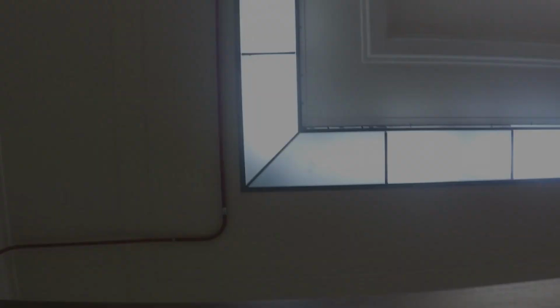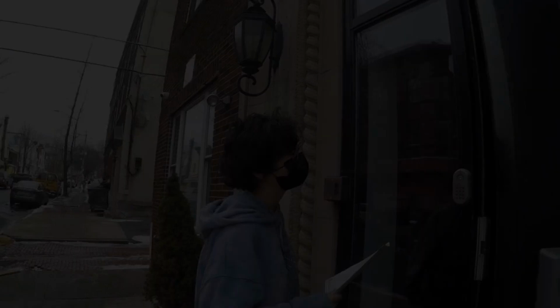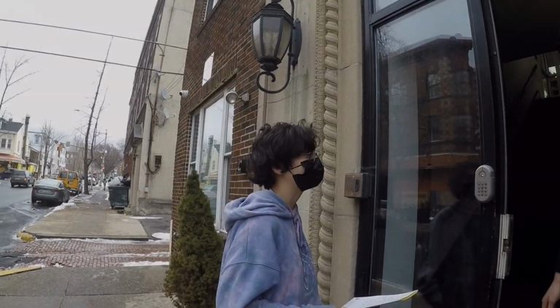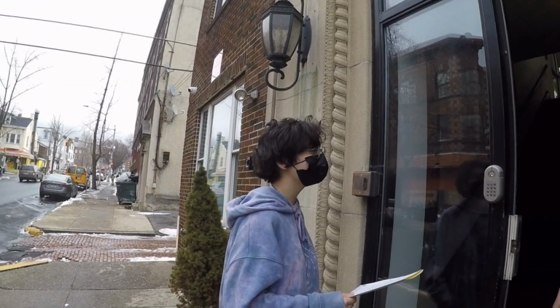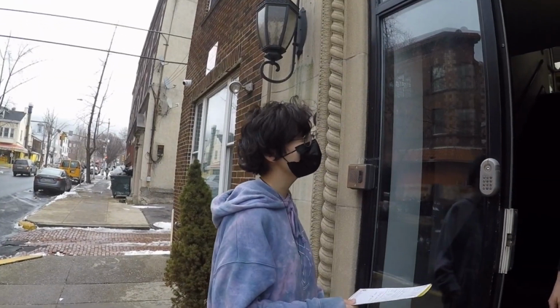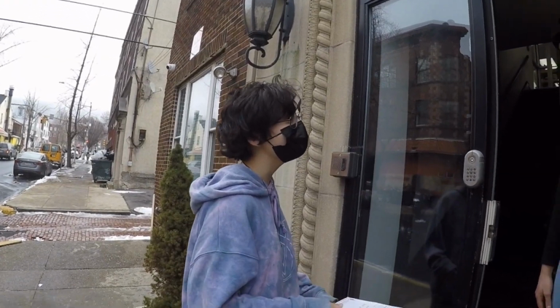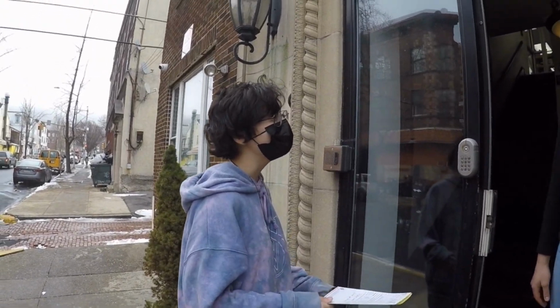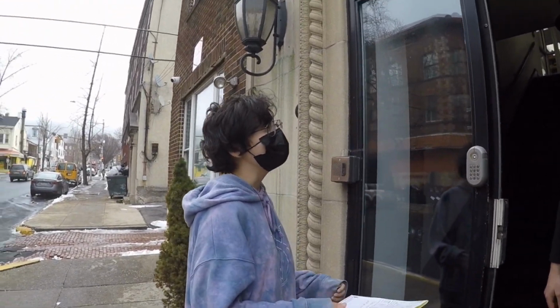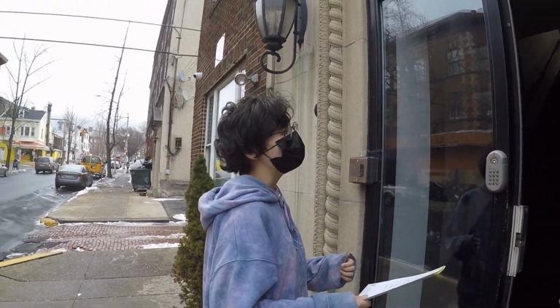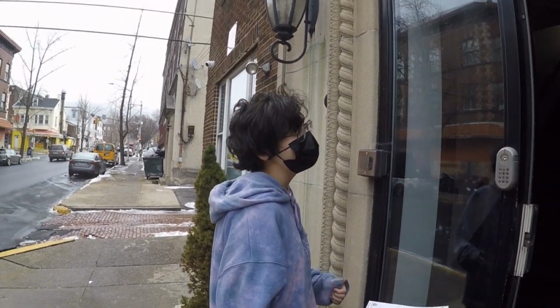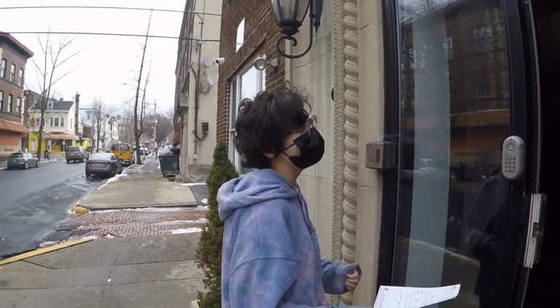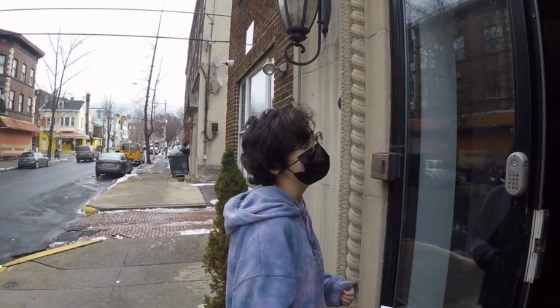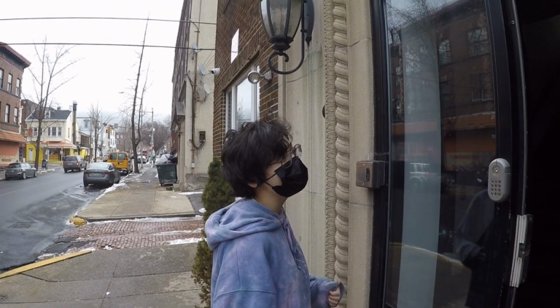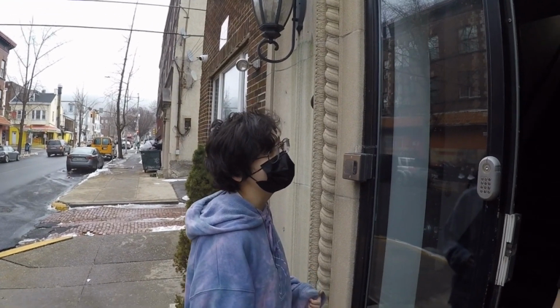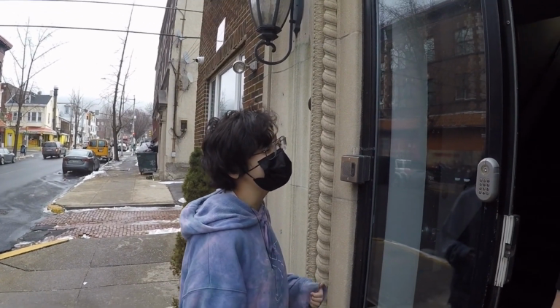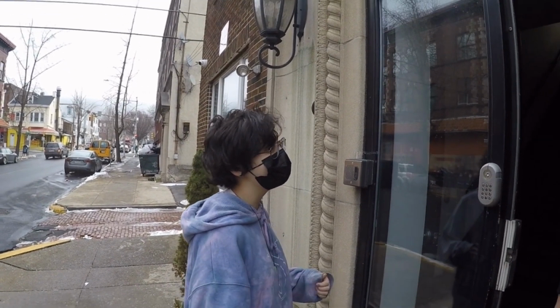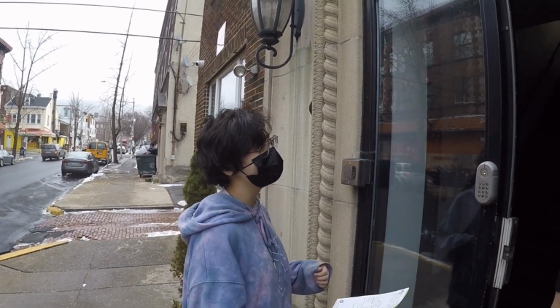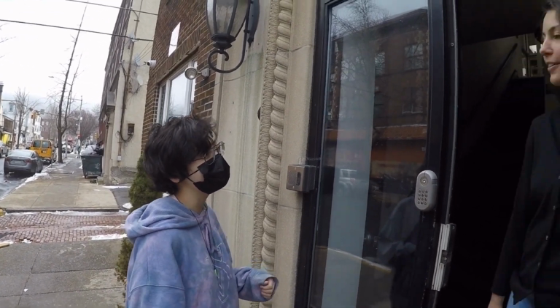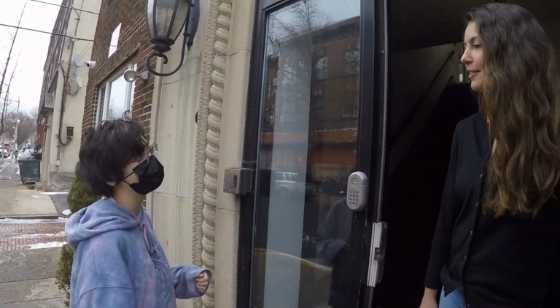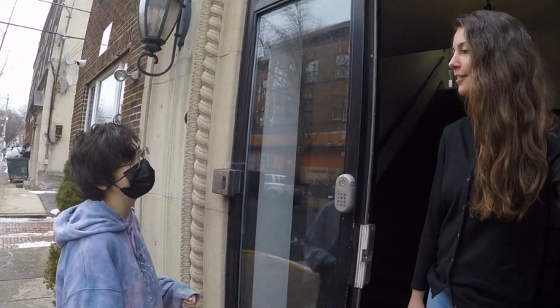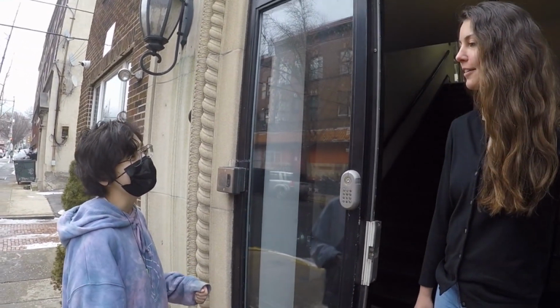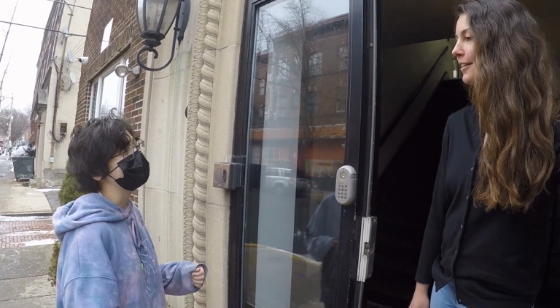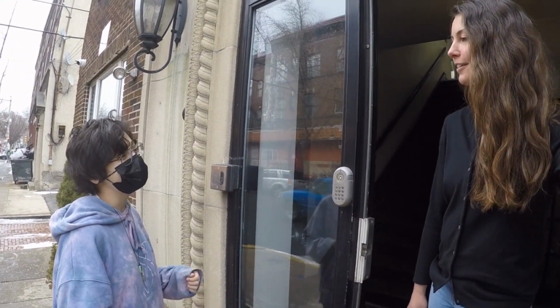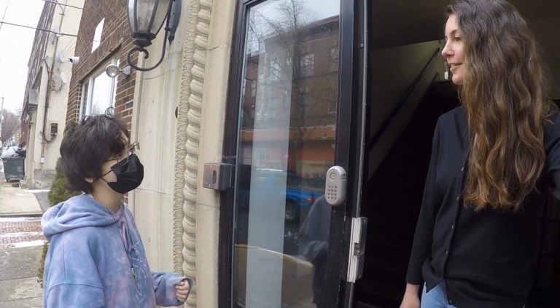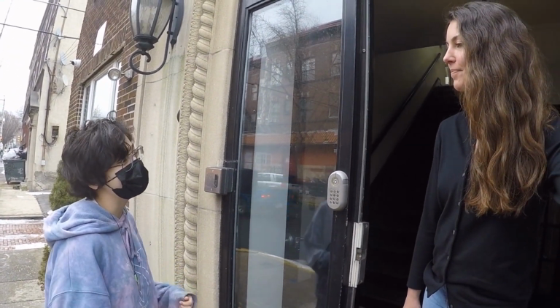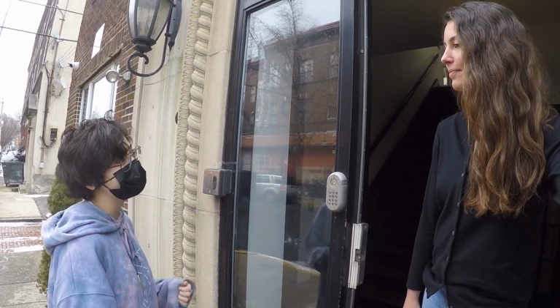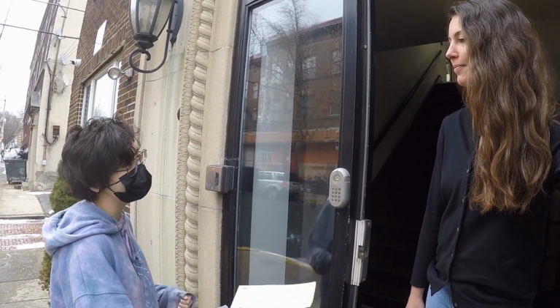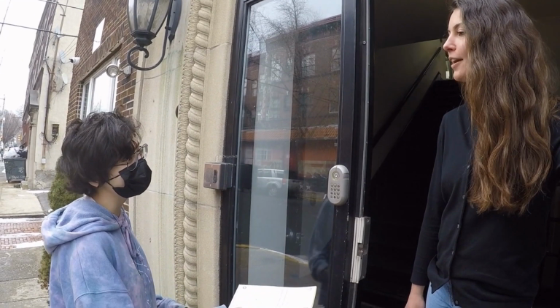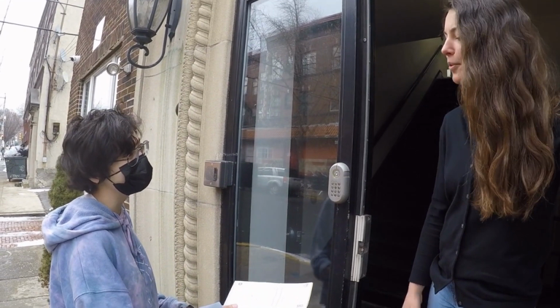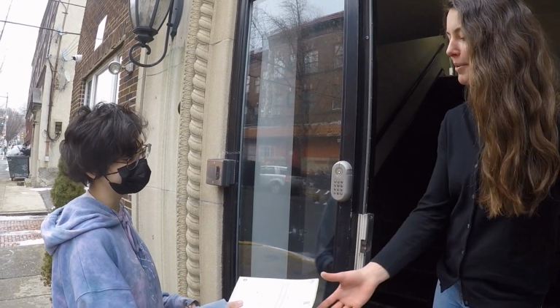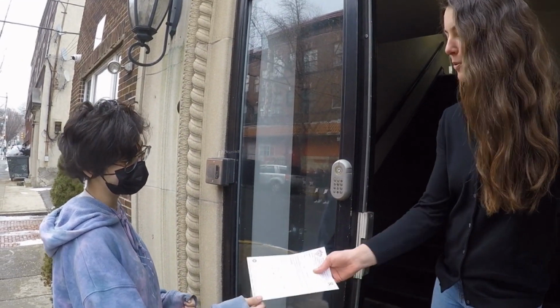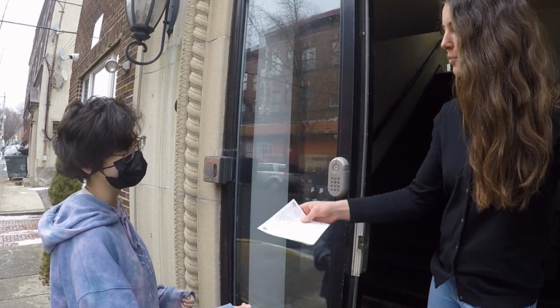Hi, welcome to Deluxe Dental. How can I help you? I'm a patient at Dr. Smith's office. I got hit in the face with a ball and I am missing some teeth. Can you help me? Sure, let me see your prescription.